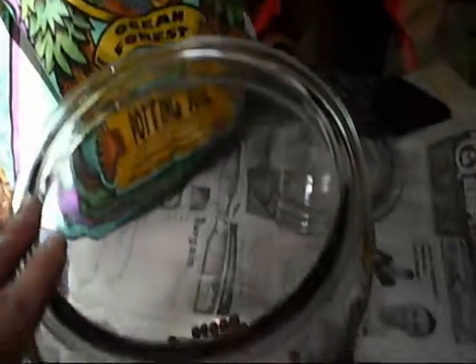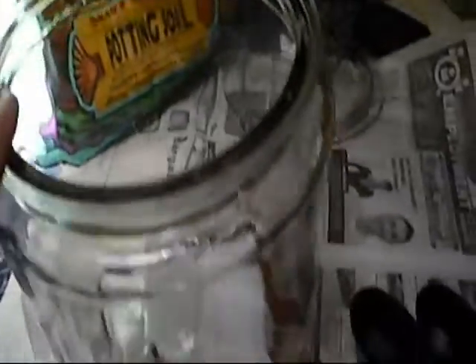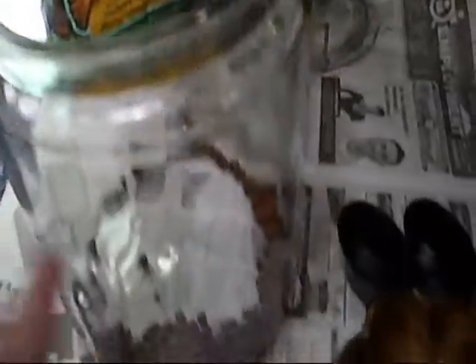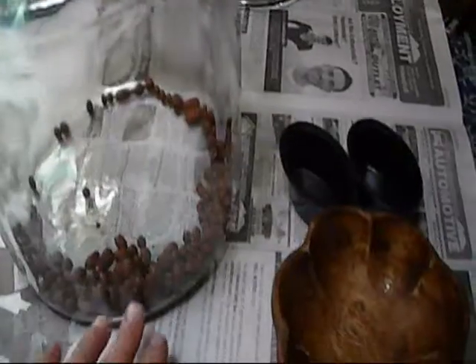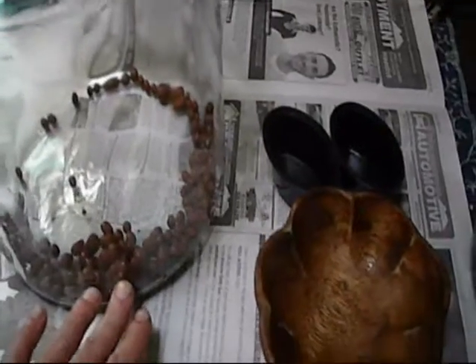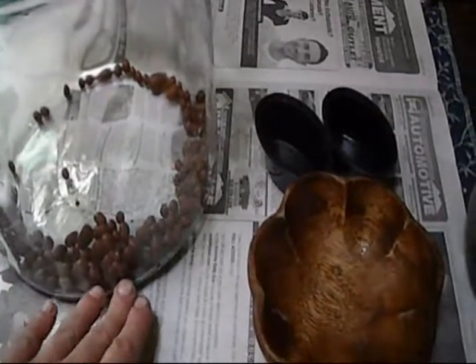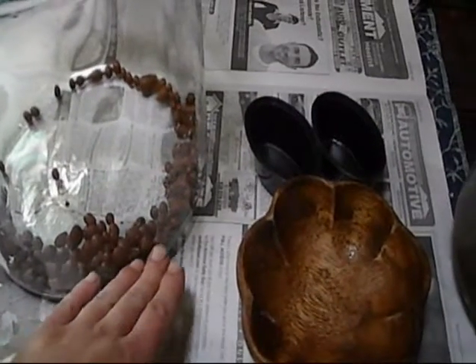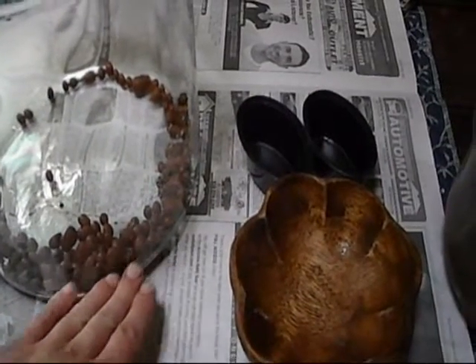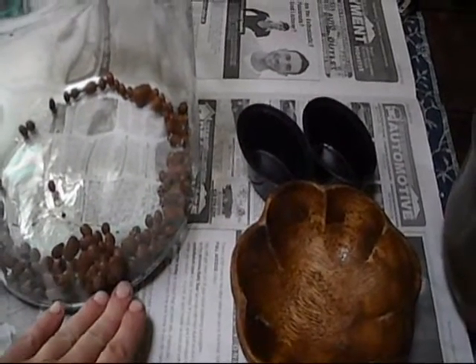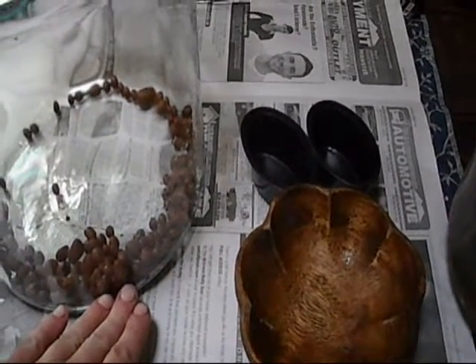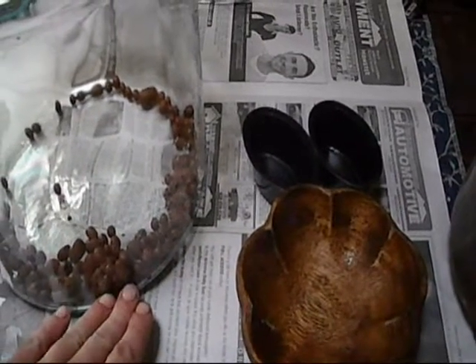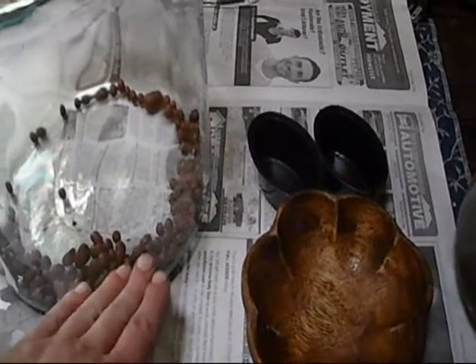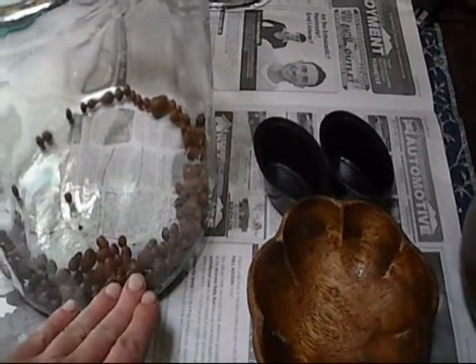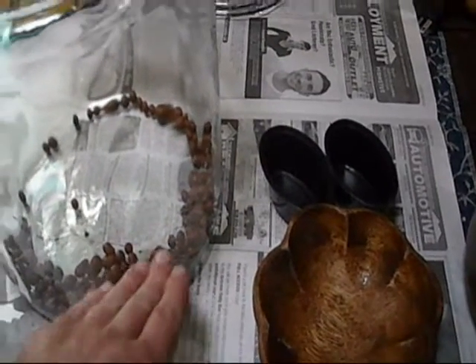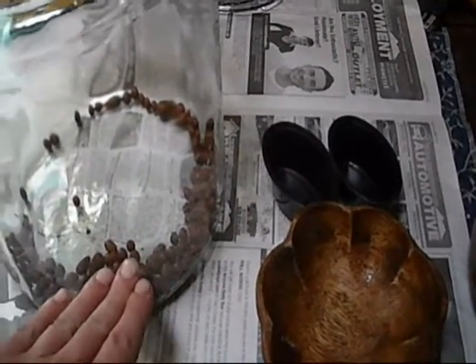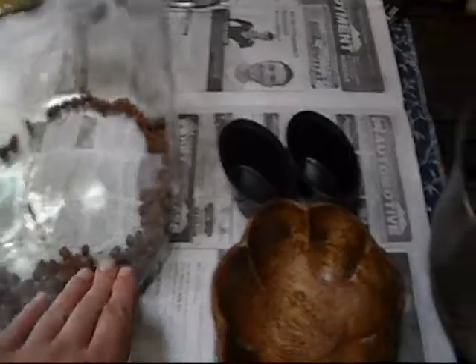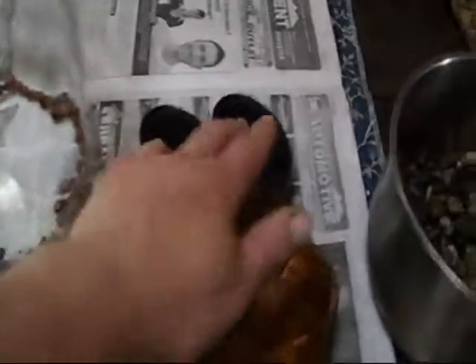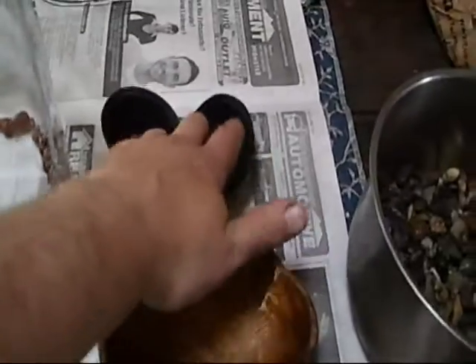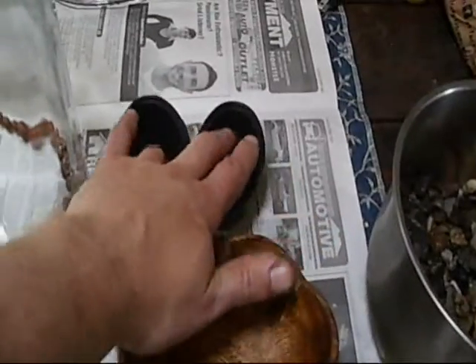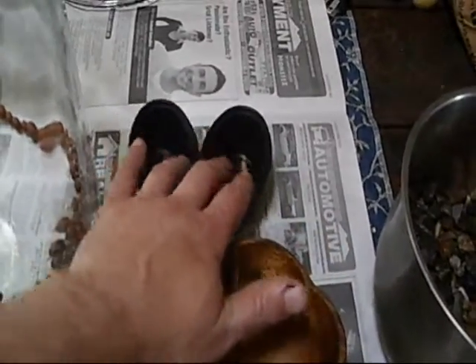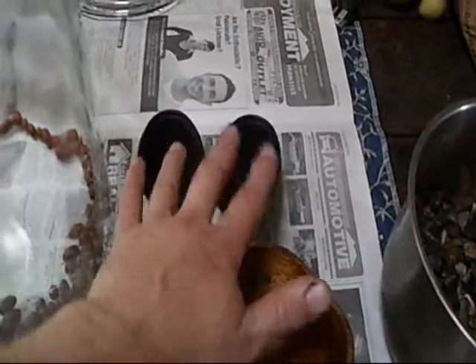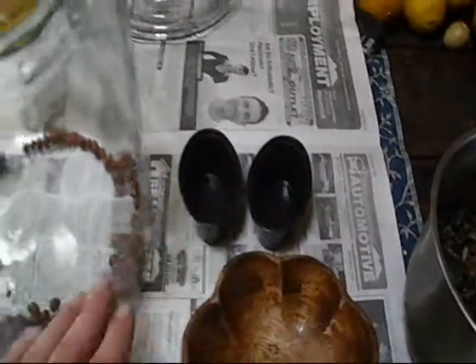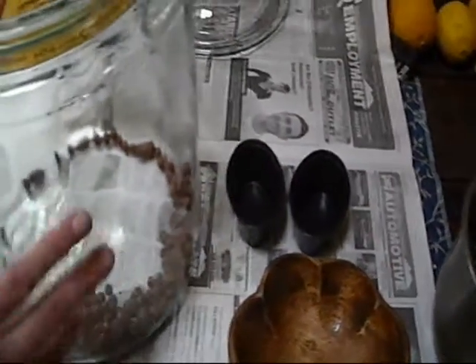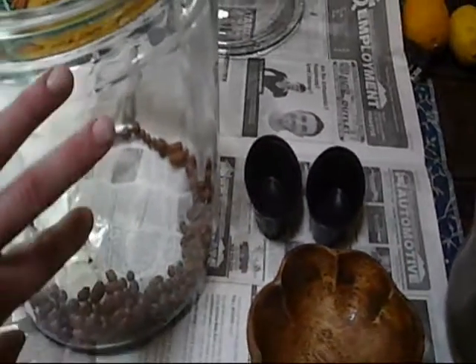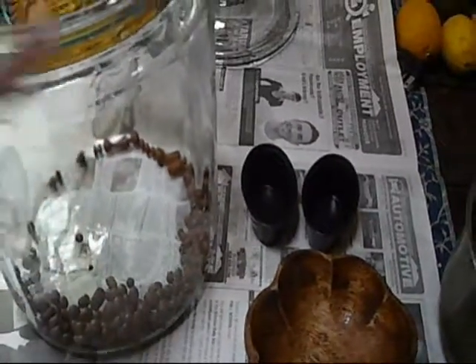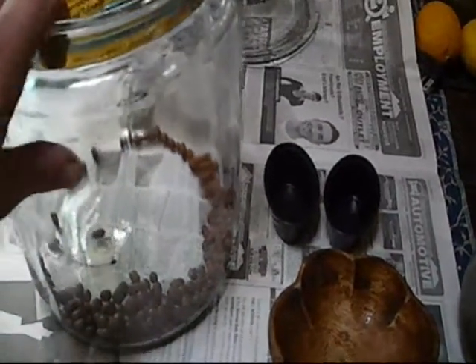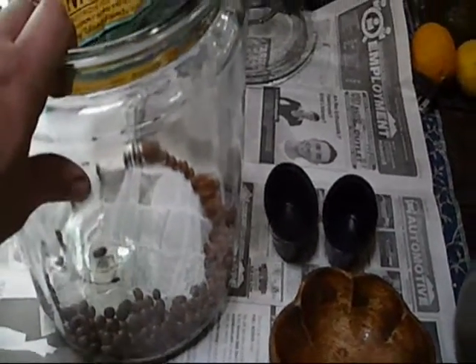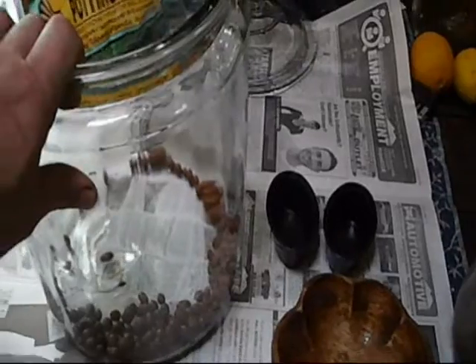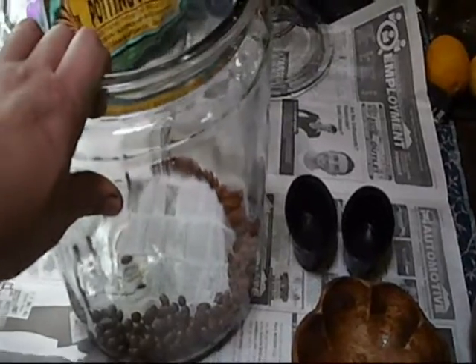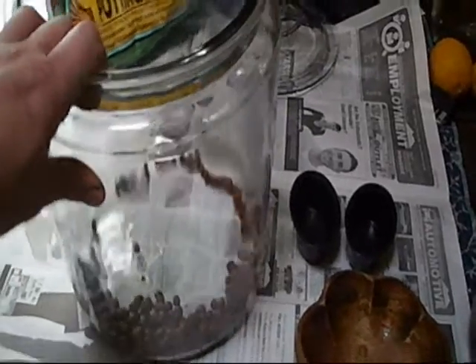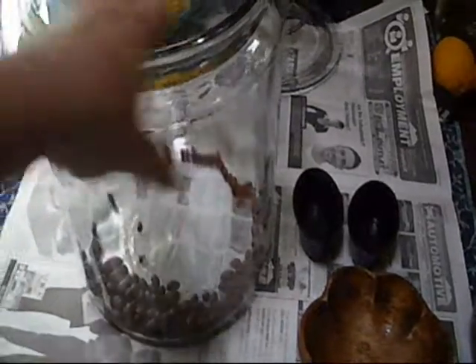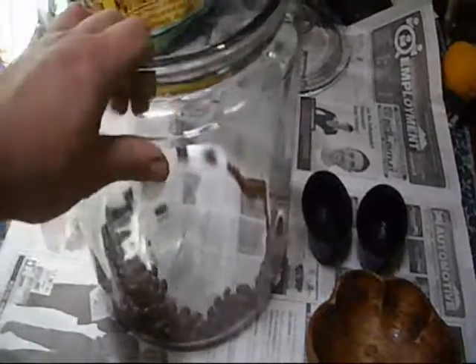So once we get these clay marbles, some gravel, some dirt, we're going to put these in for little water pools and we're going to put some plants in — I'll show you when we get to the next step.